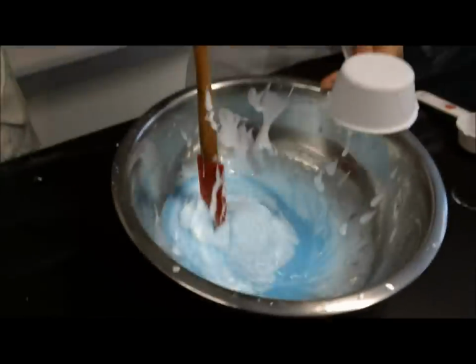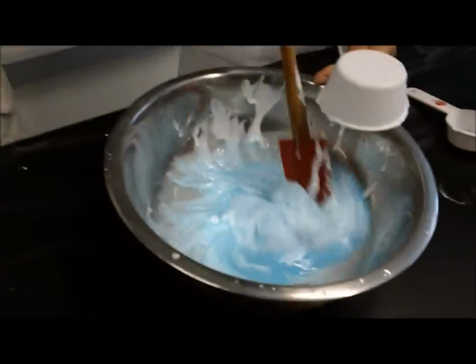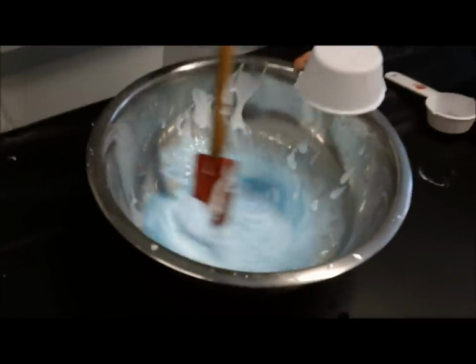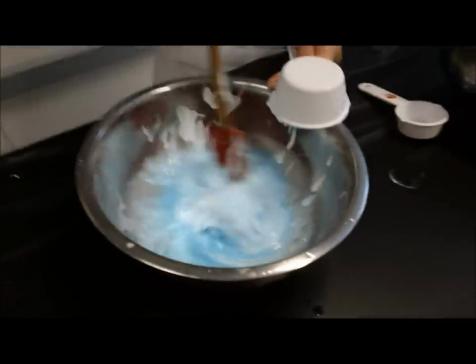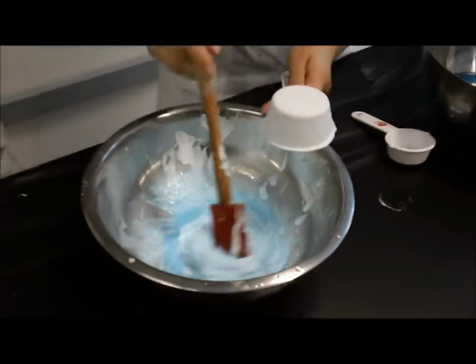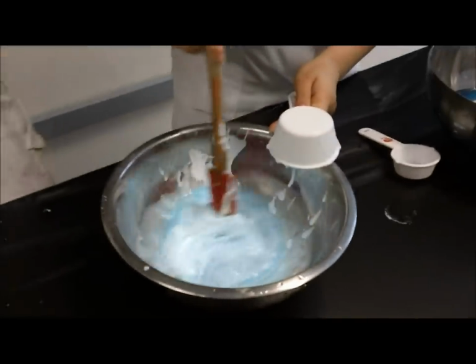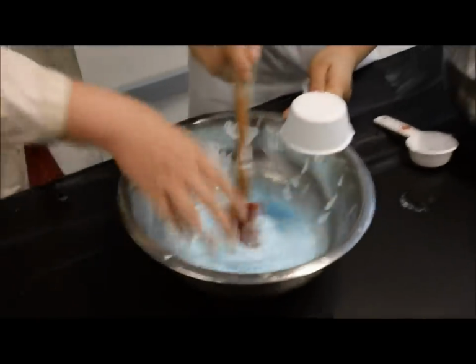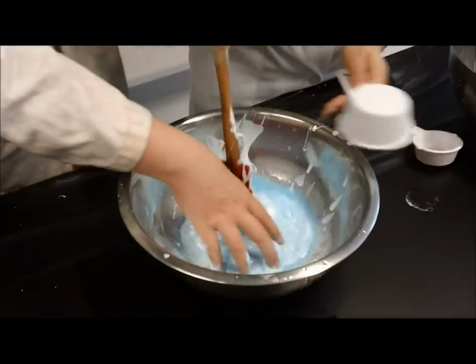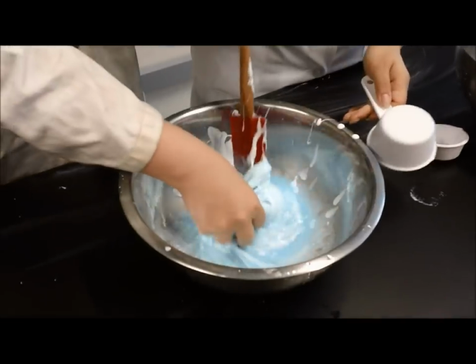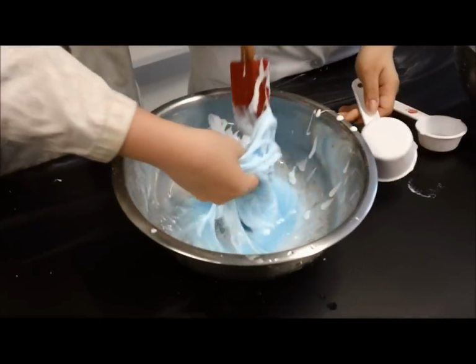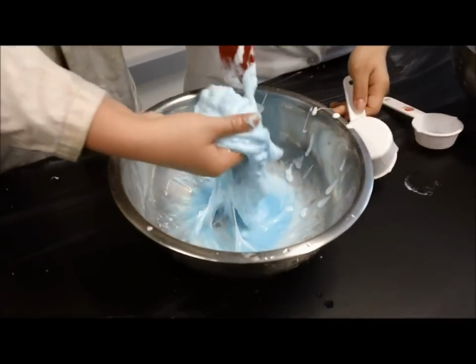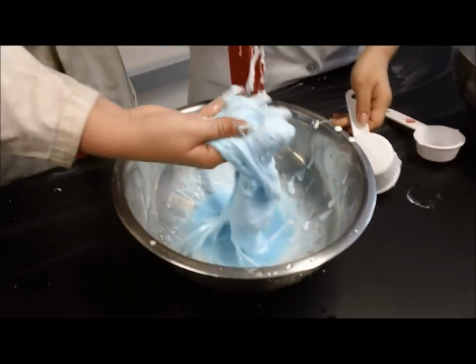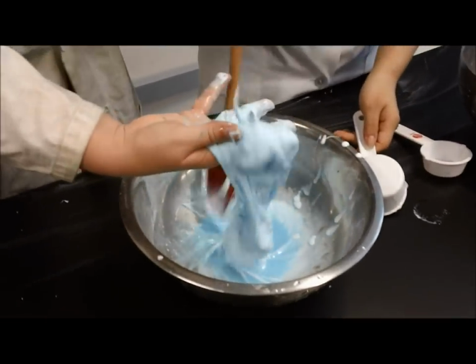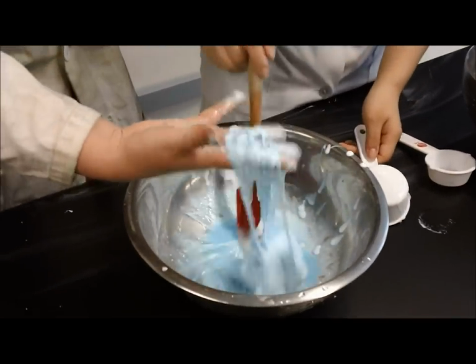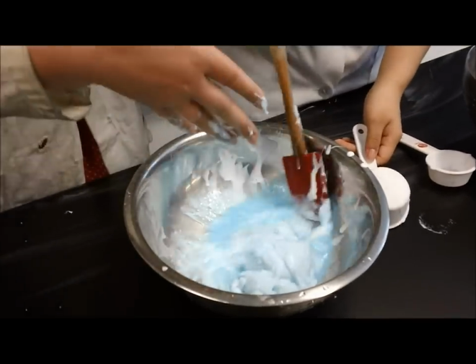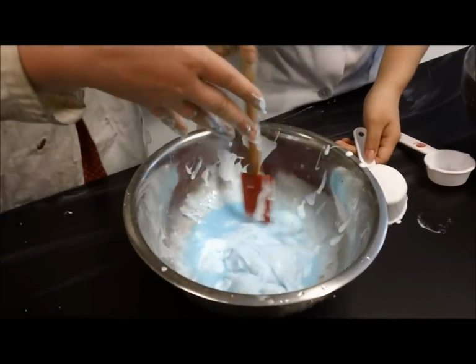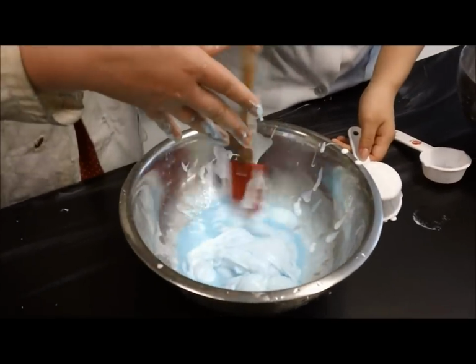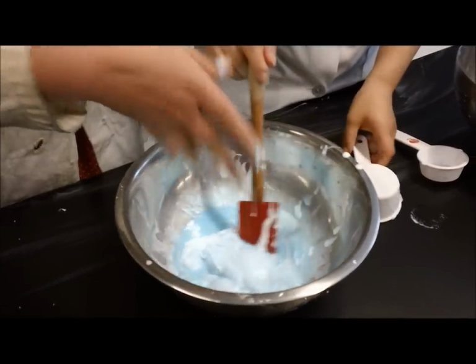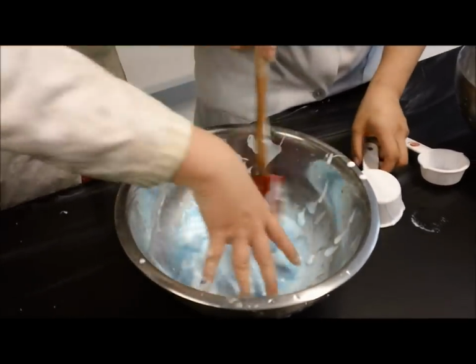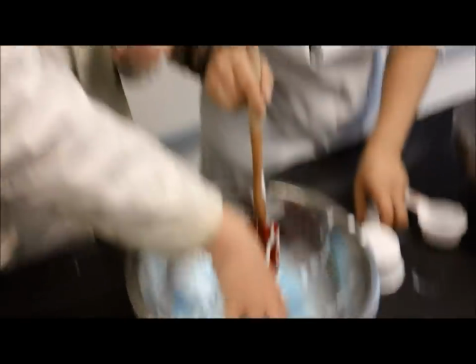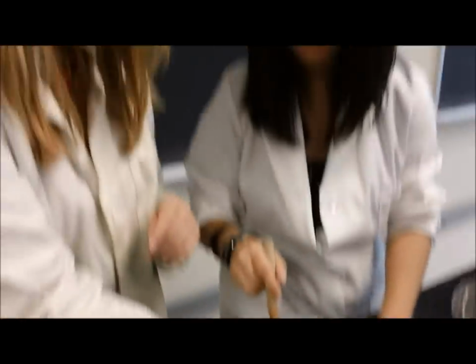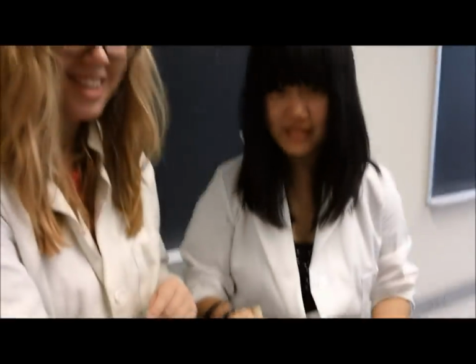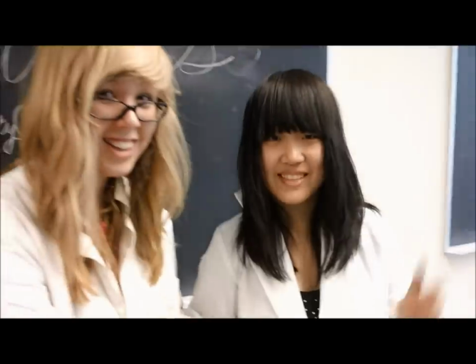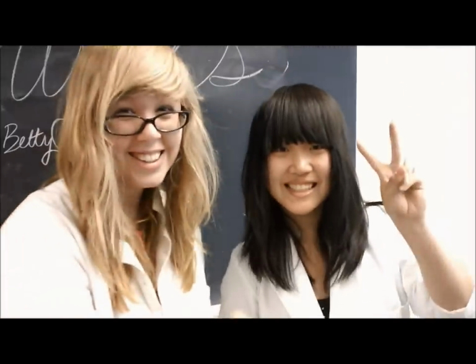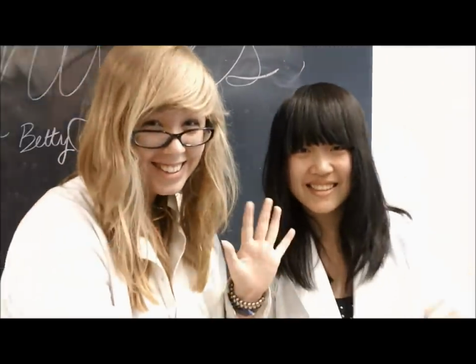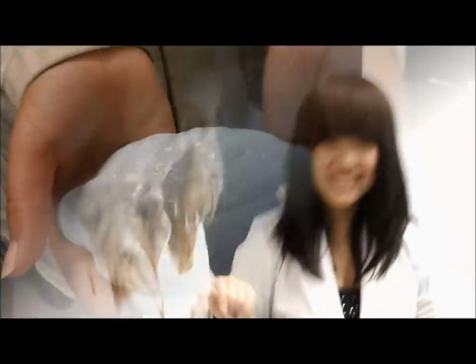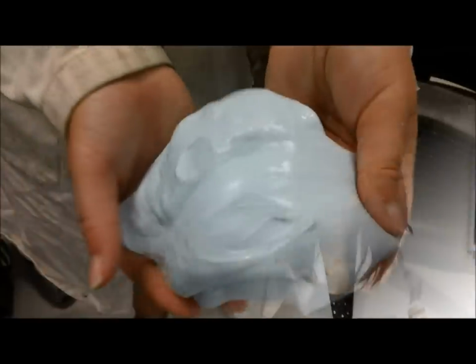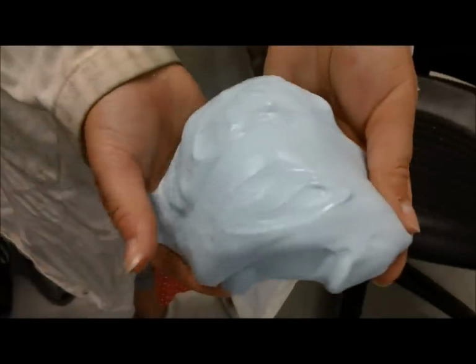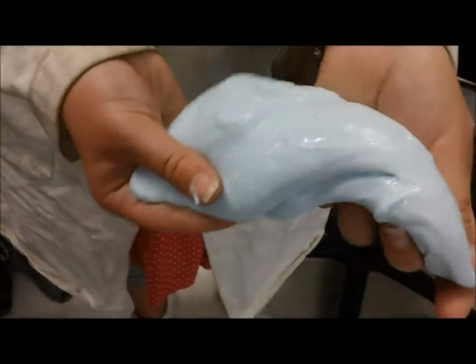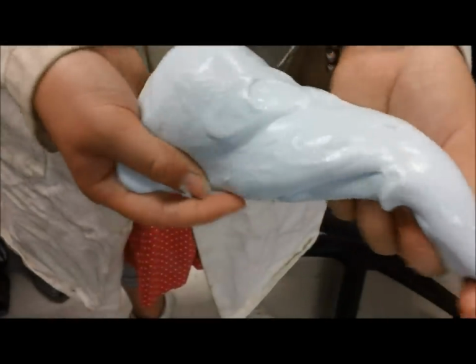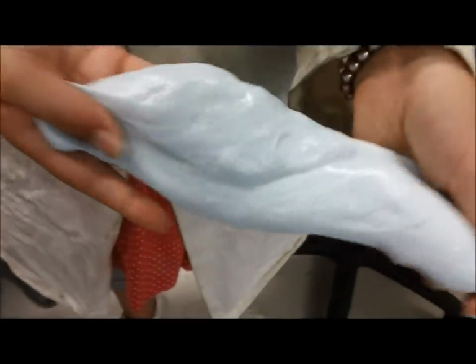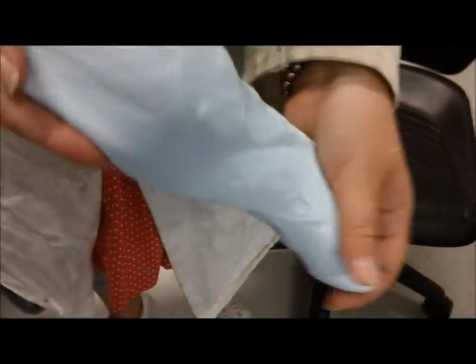And there you have it — glorious Gak! Here are all the uses for glorious Gak.